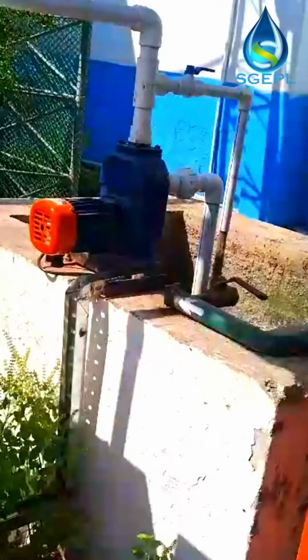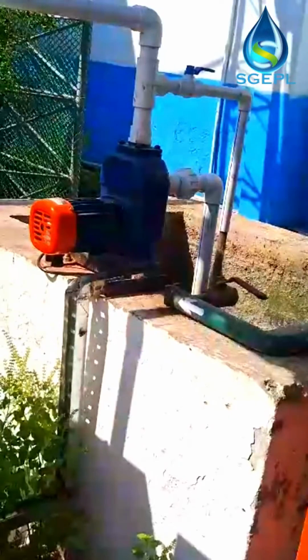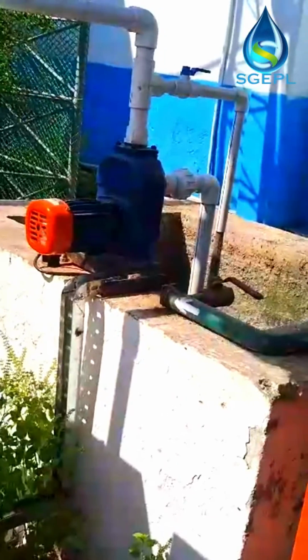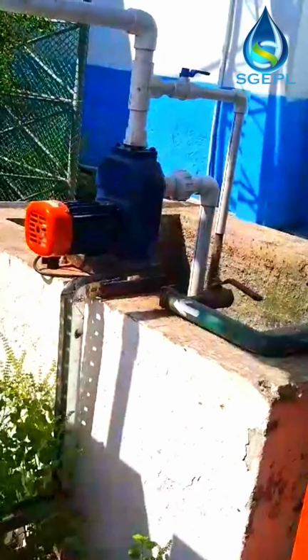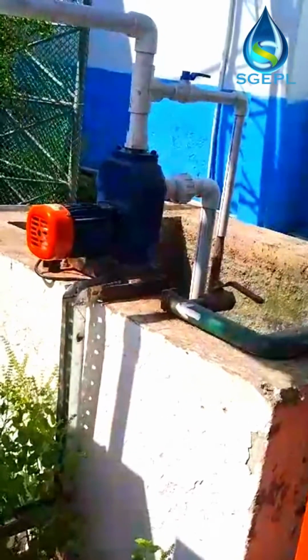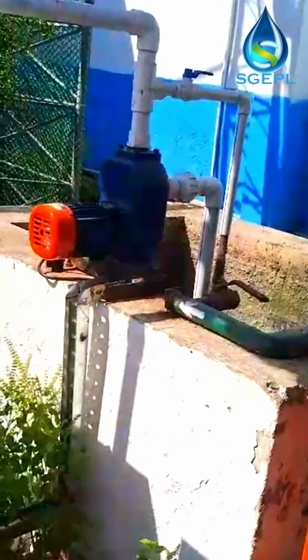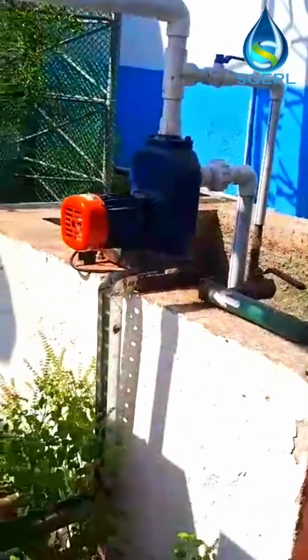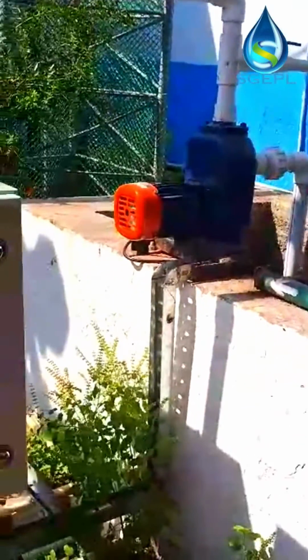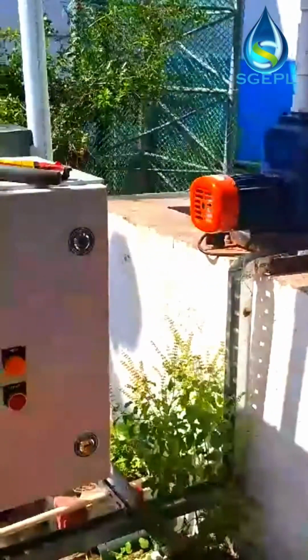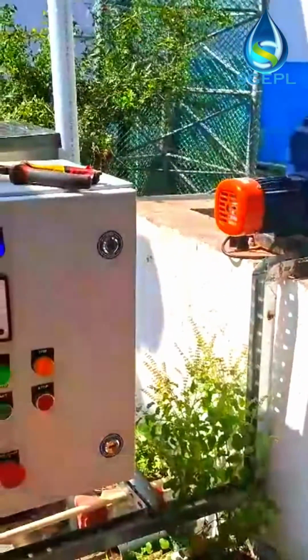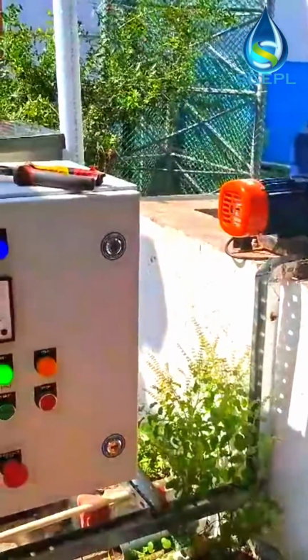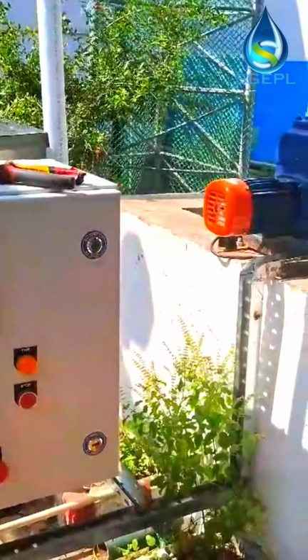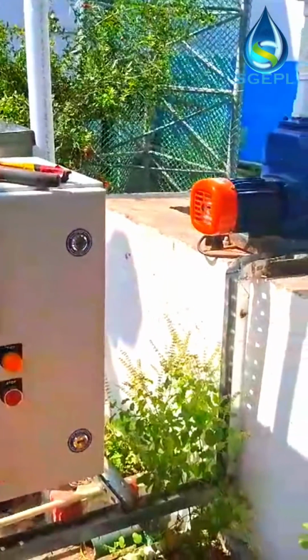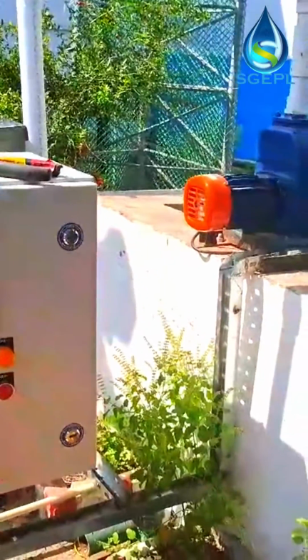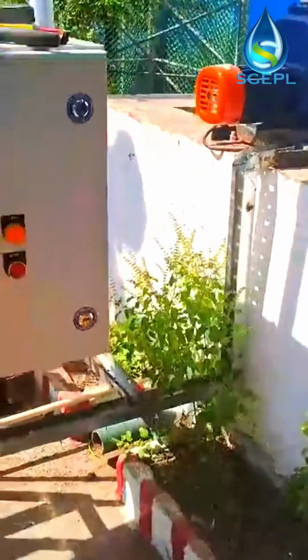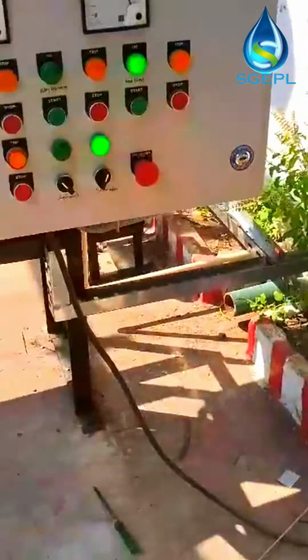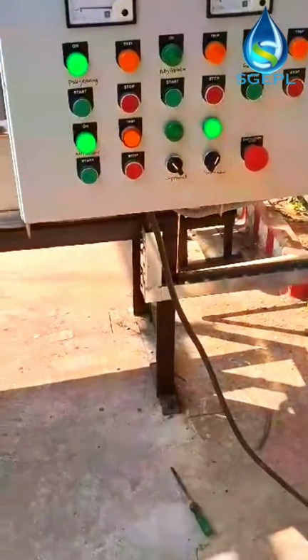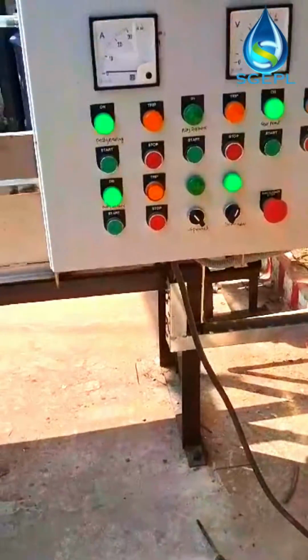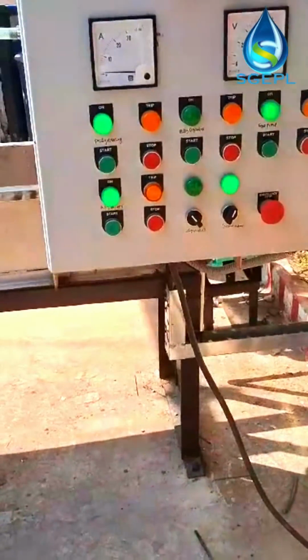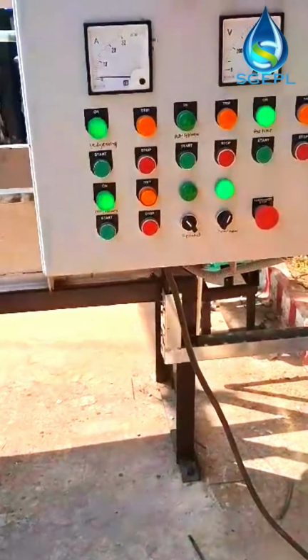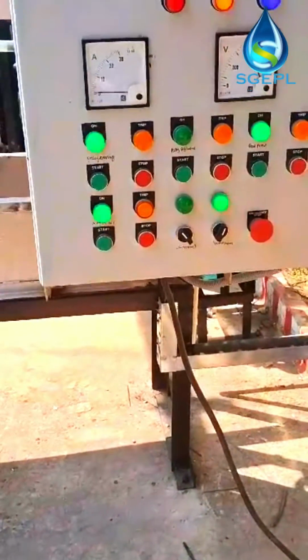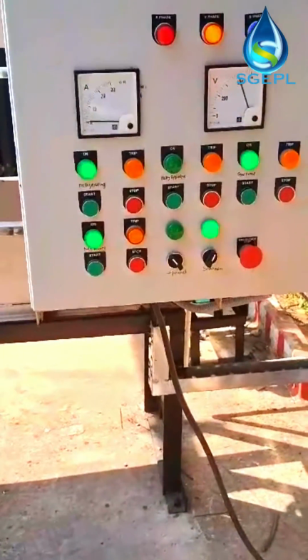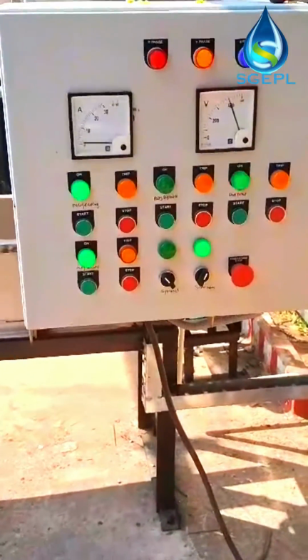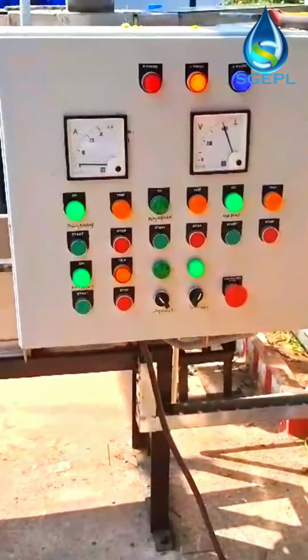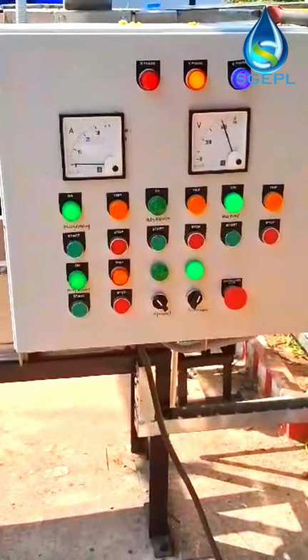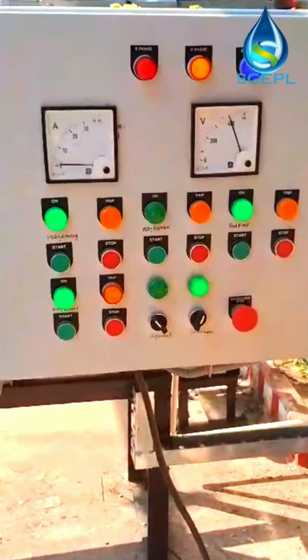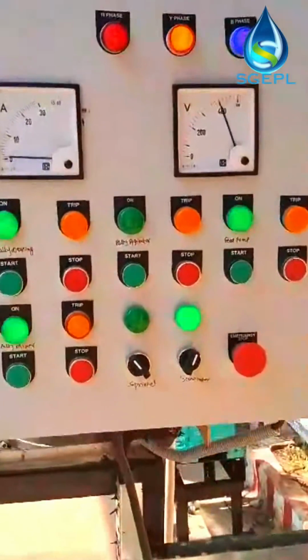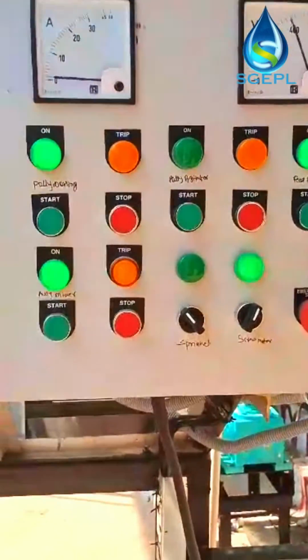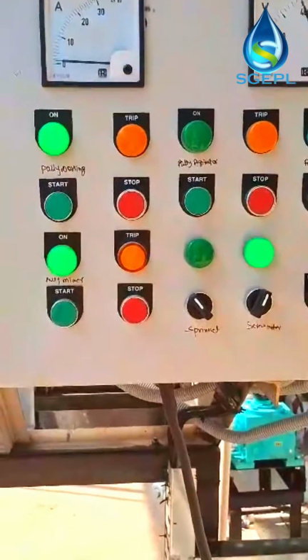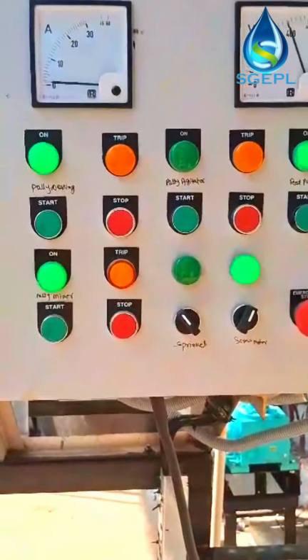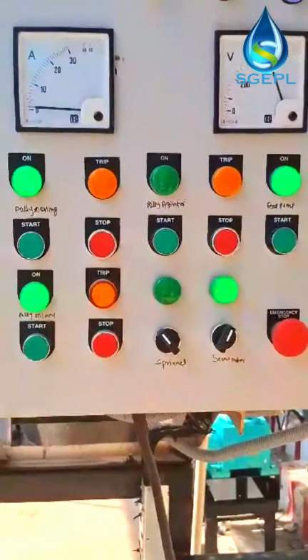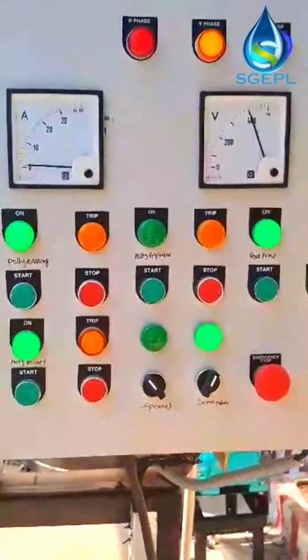HydroTreat Dewatering Screw Press features automatic control technology, which can realize fully automatic flocculation operation, and continuously complete the sludge thickening and squeezing, finally returning or discharging the collected filtrate liquid.